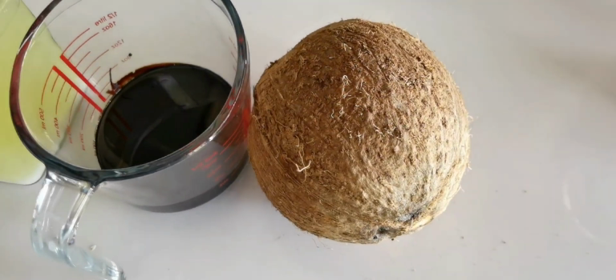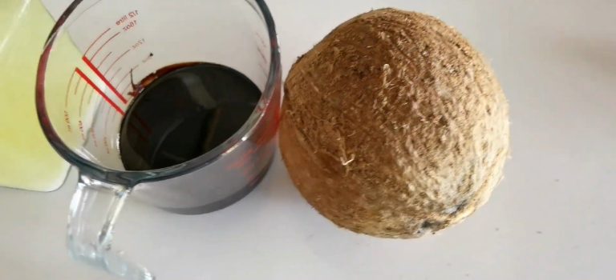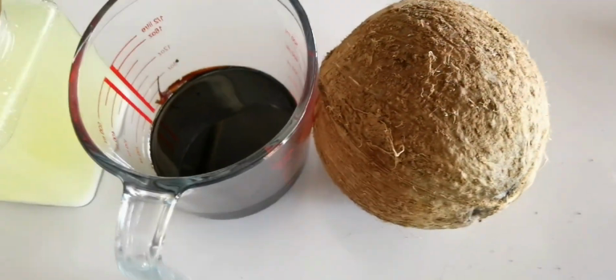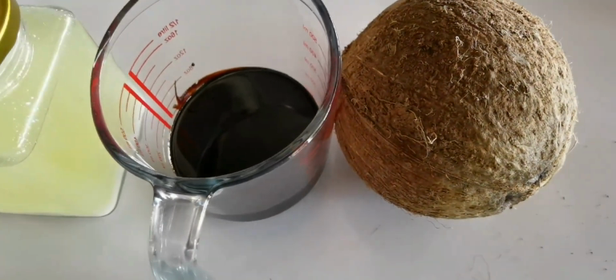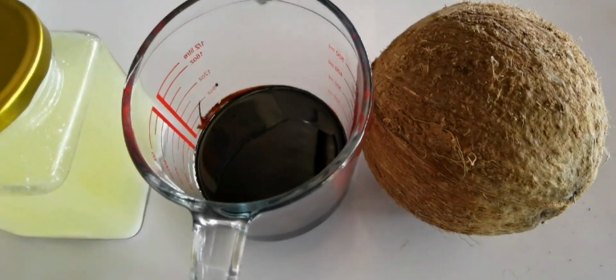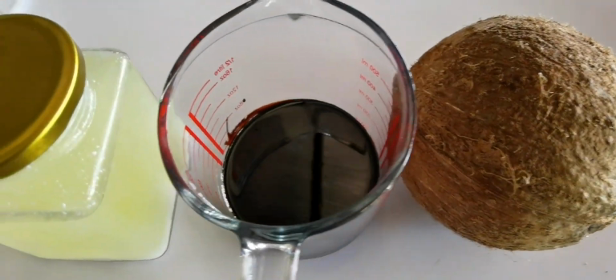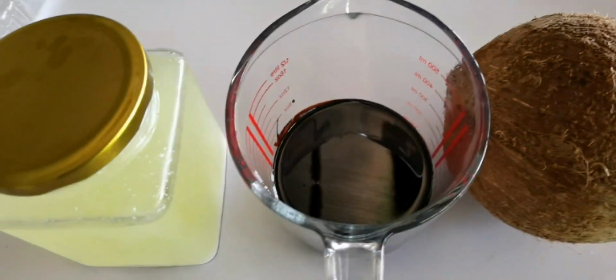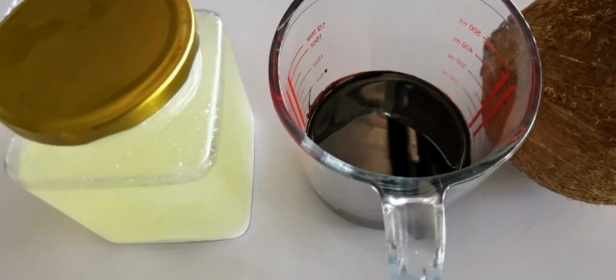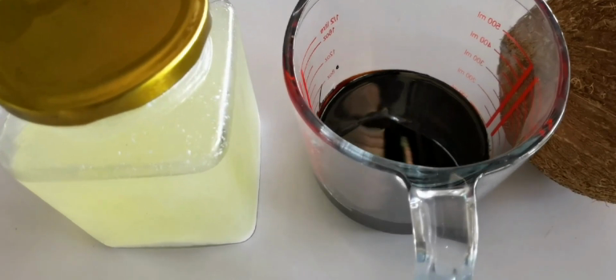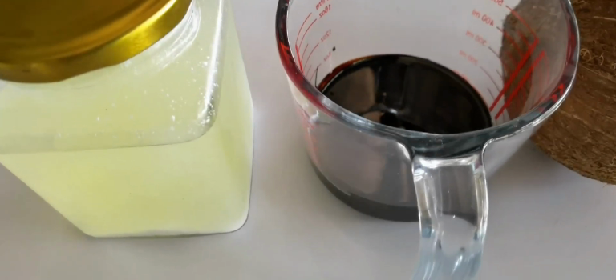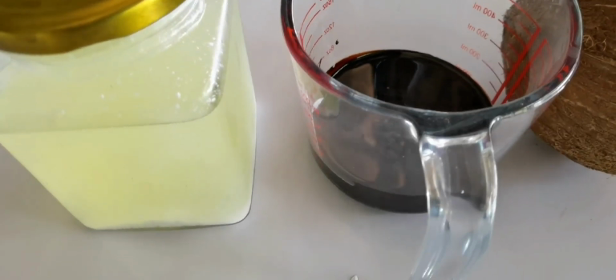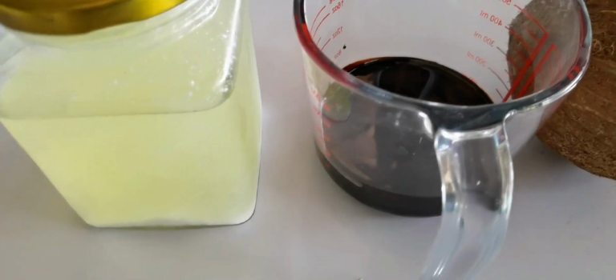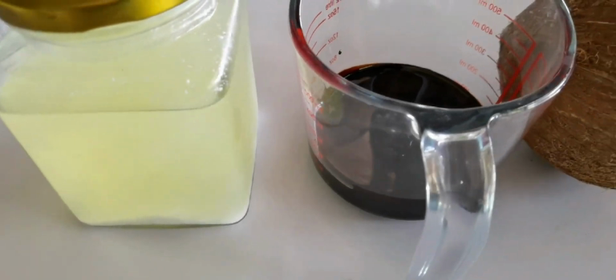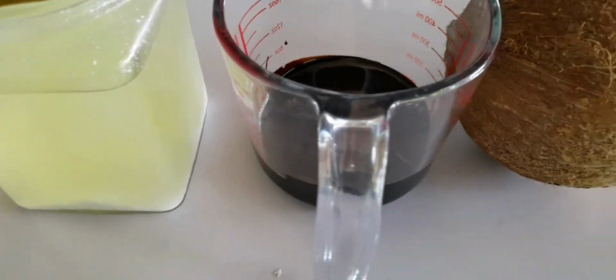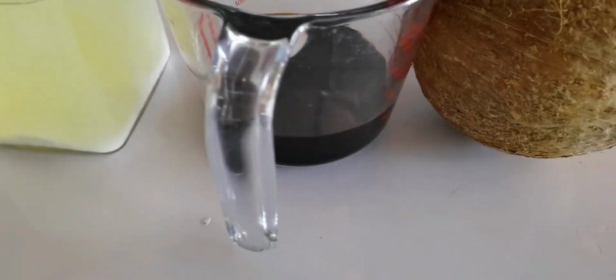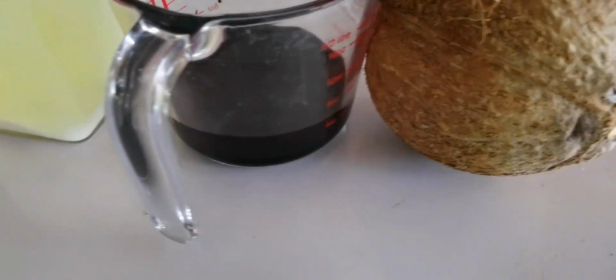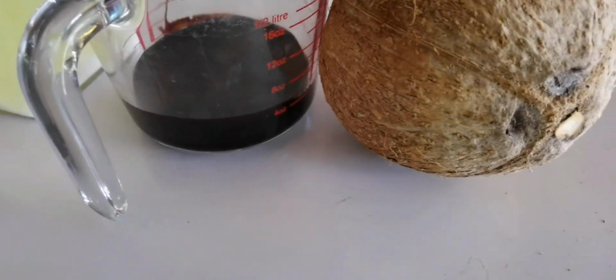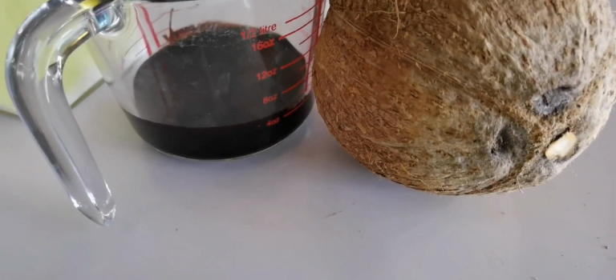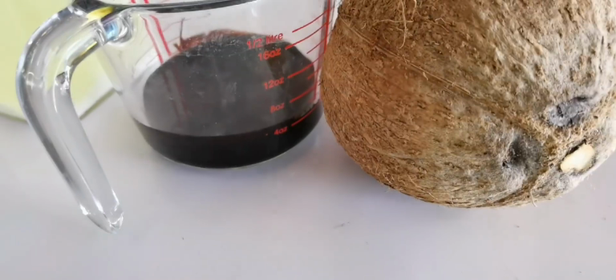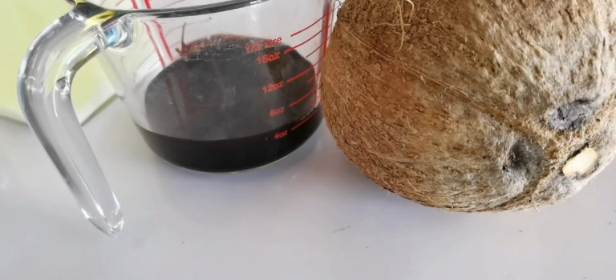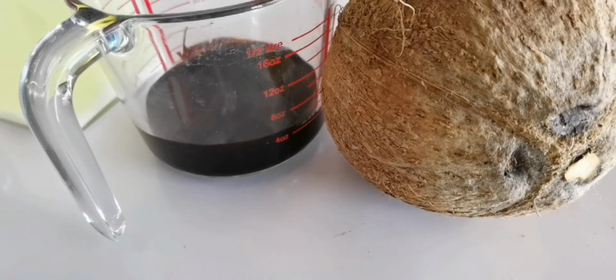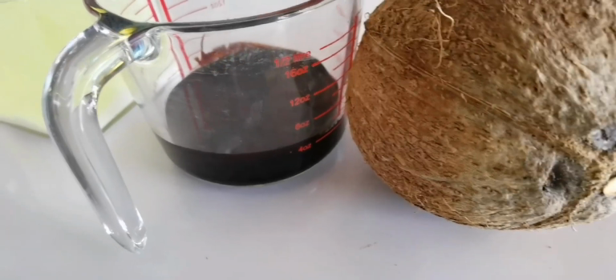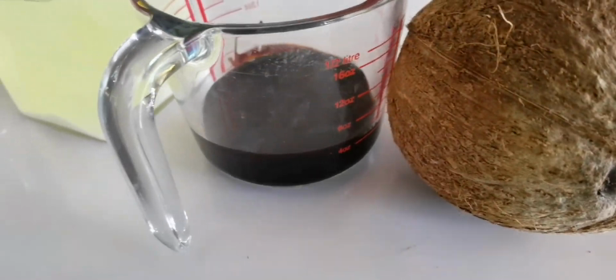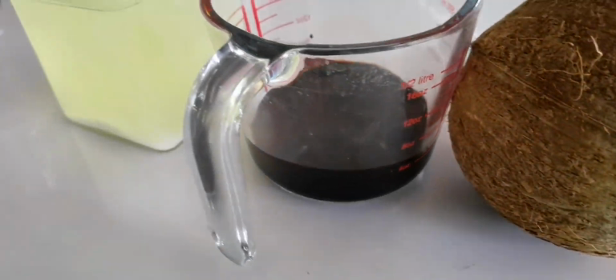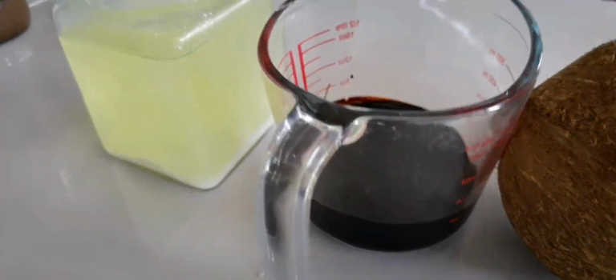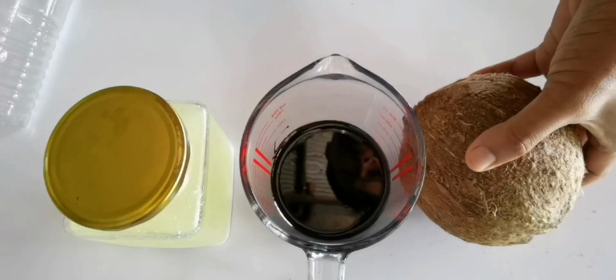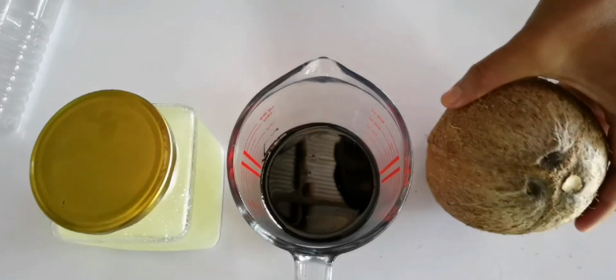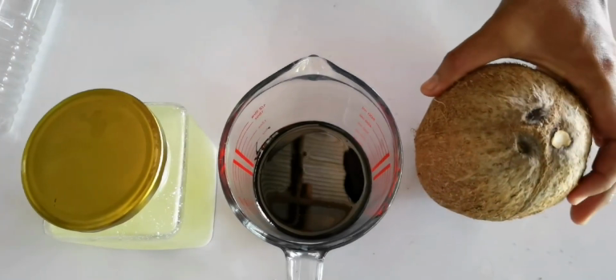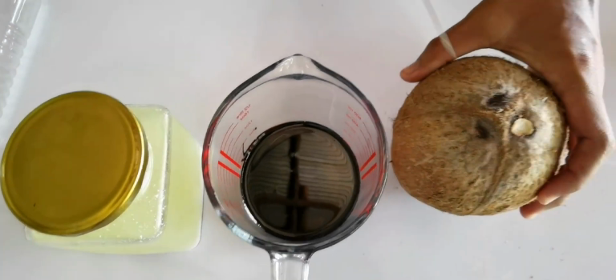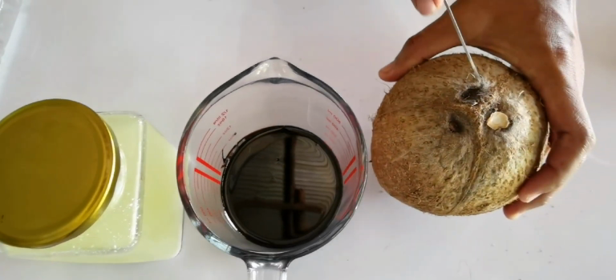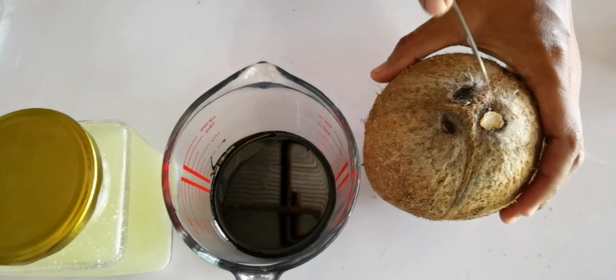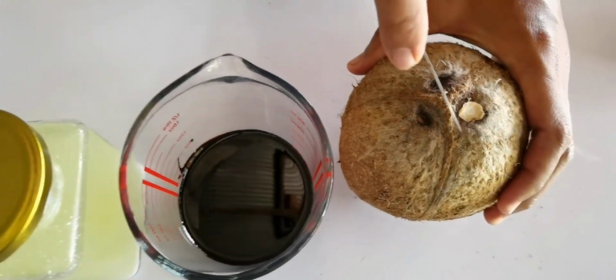Welcome to Agribash. In this video, I'm going to show you how to make effective microorganism EM. There are three ingredients you will need: coconut water, molasses, and lactic acid.